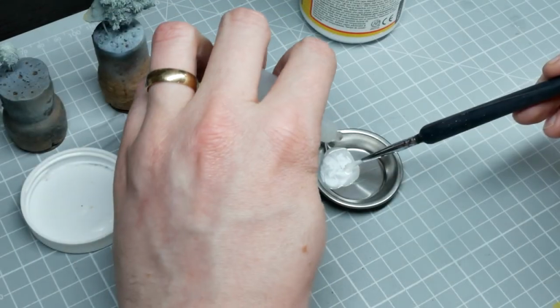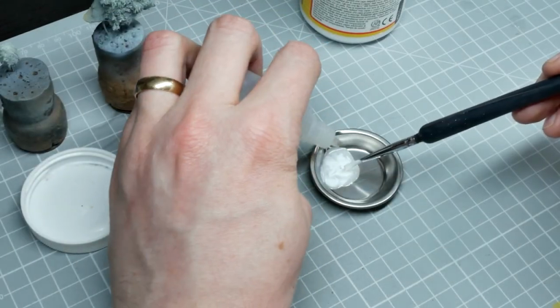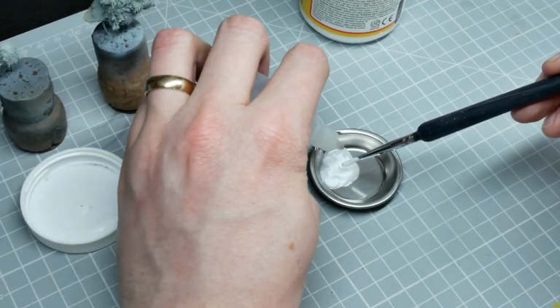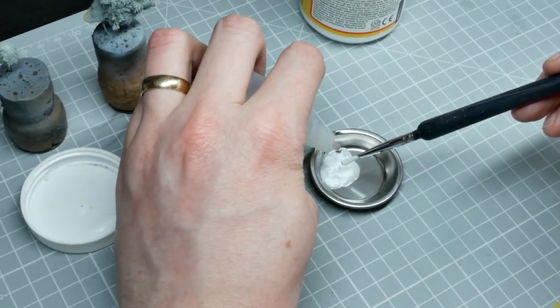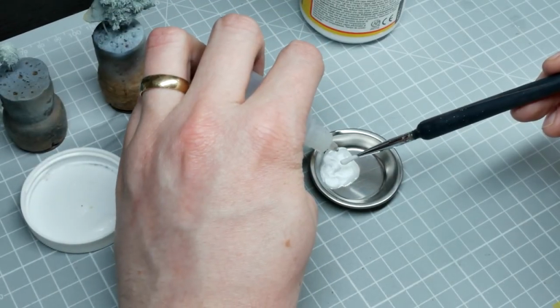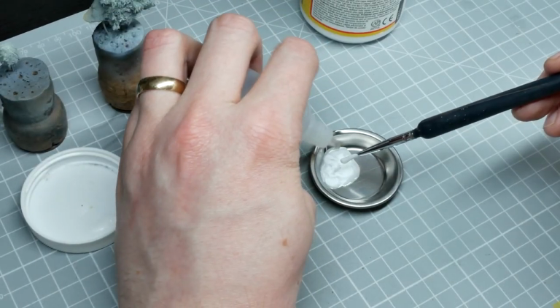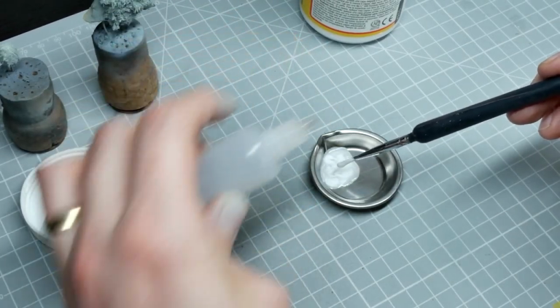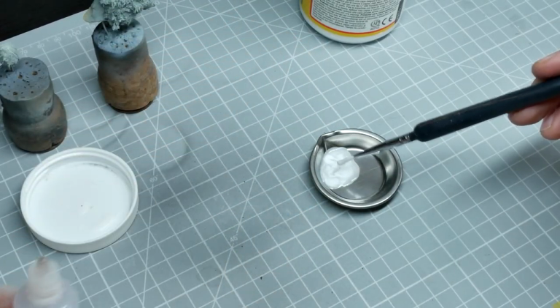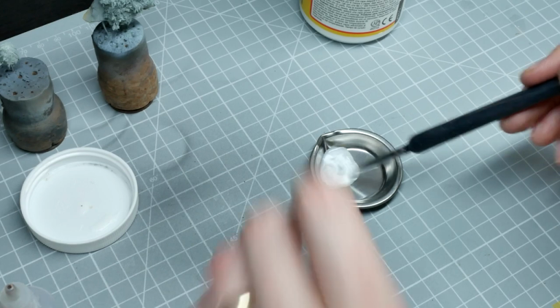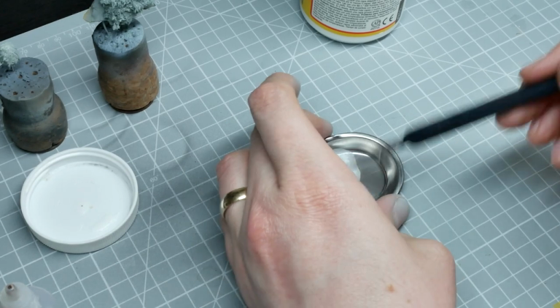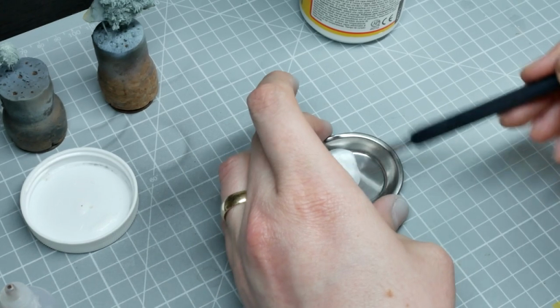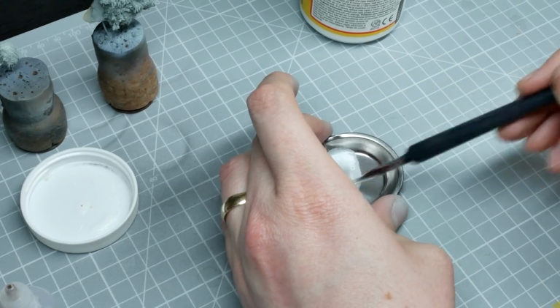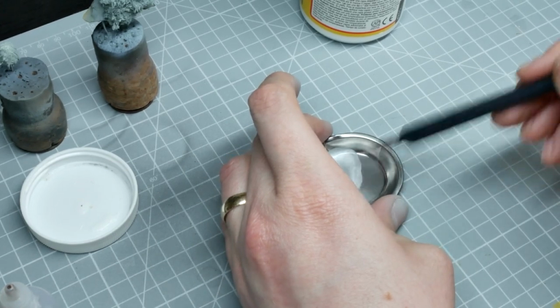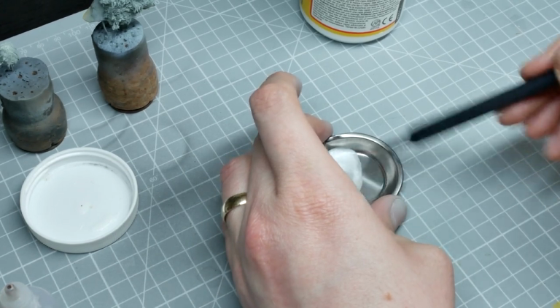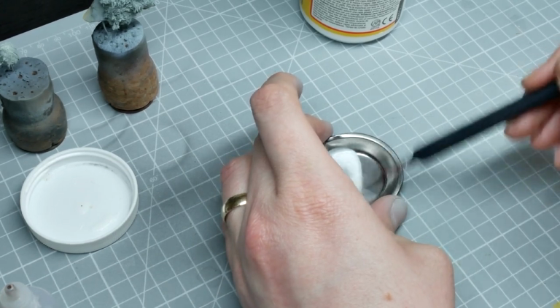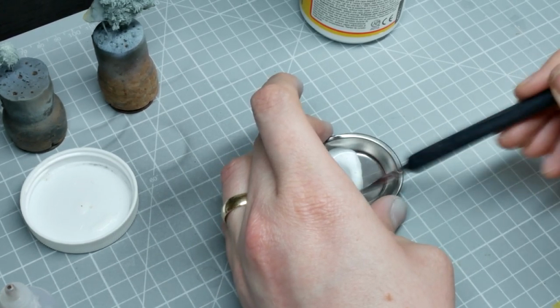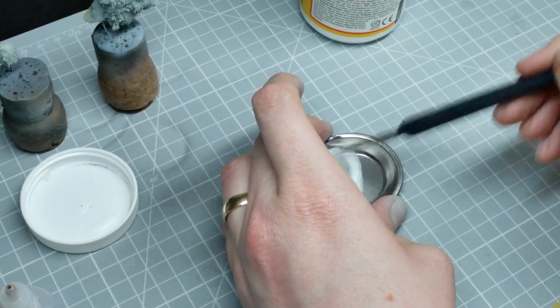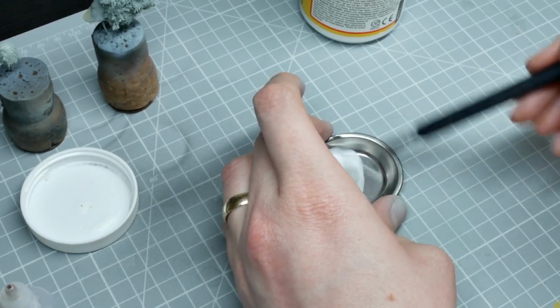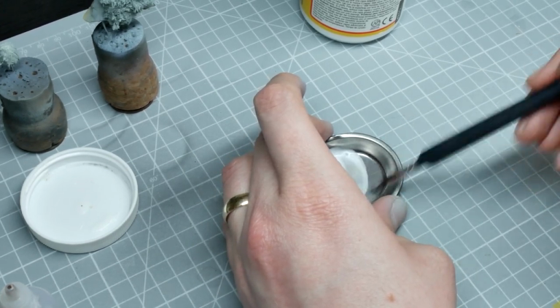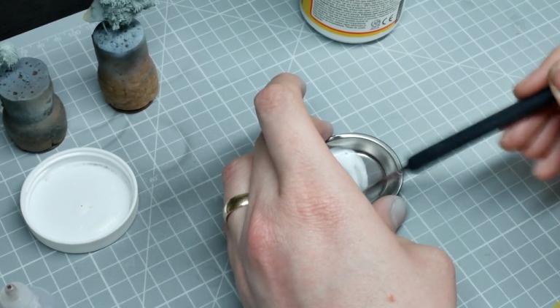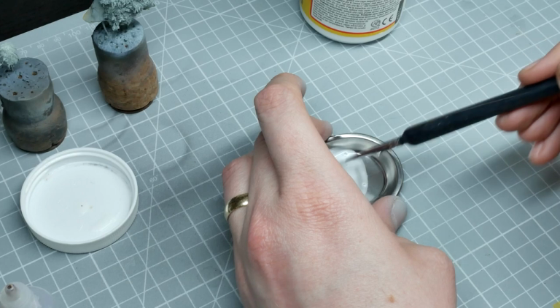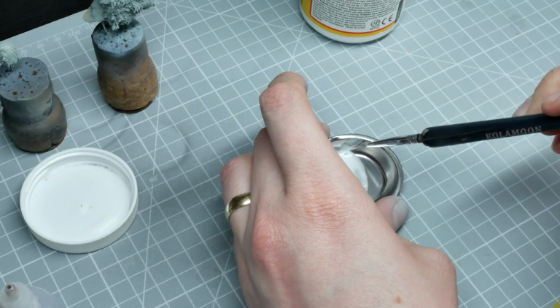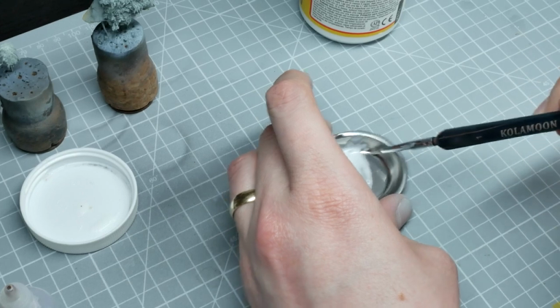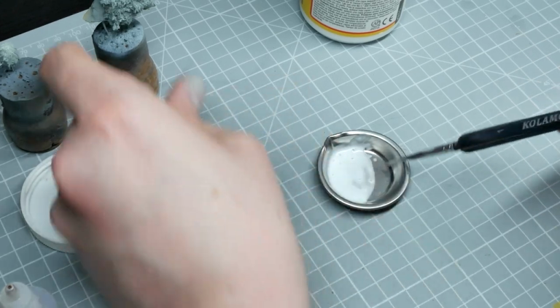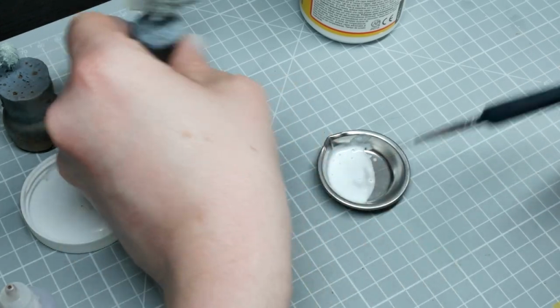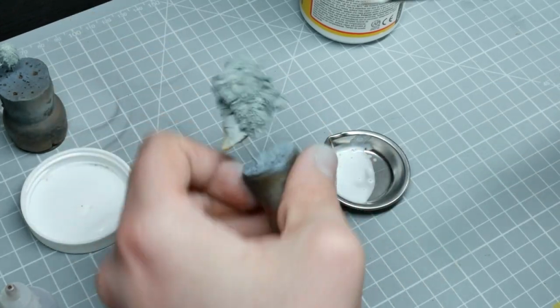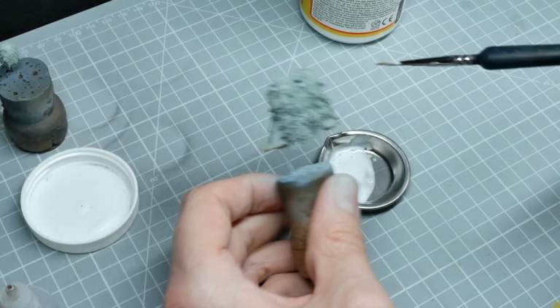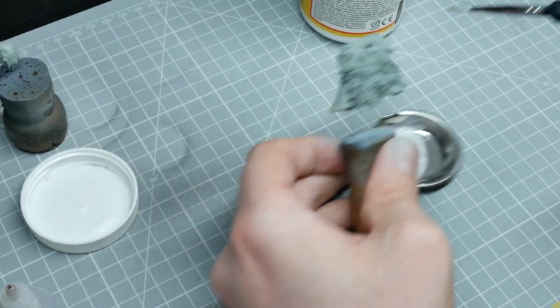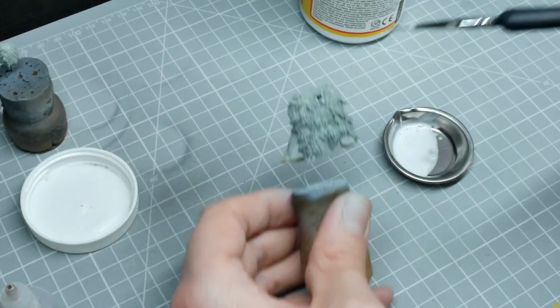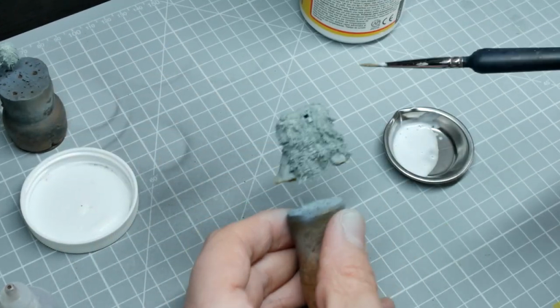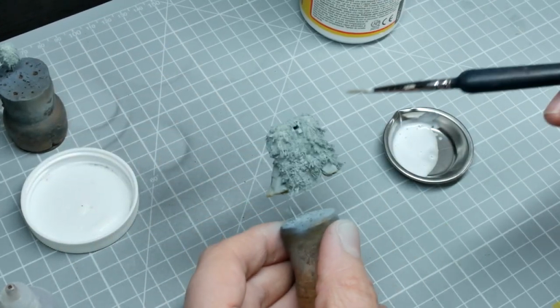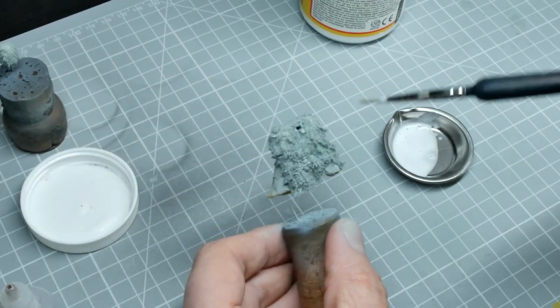Once the whole cloak is done, I mix some Mod Podge with water and paint this all over the cloak, just to seal the texture in so that when we're painting it, it doesn't all just disappear. This is why I recommend Mod Podge over normal glue — it acts as a sealer as well.